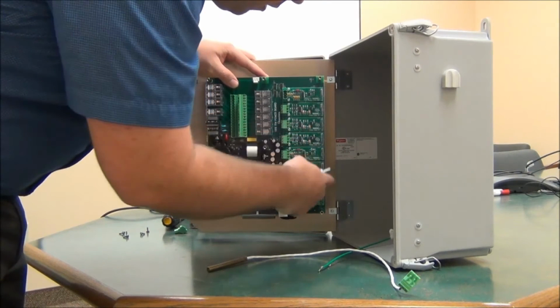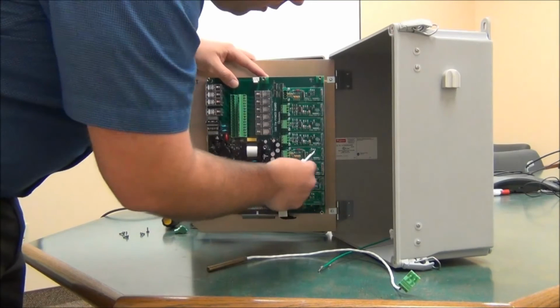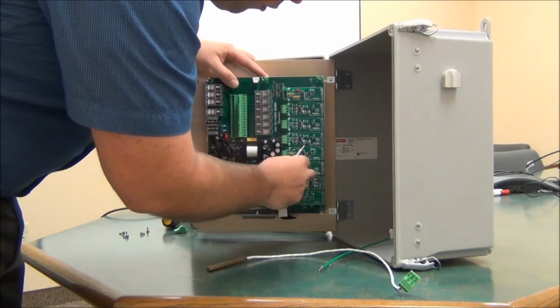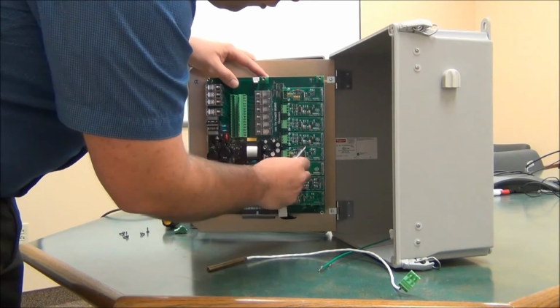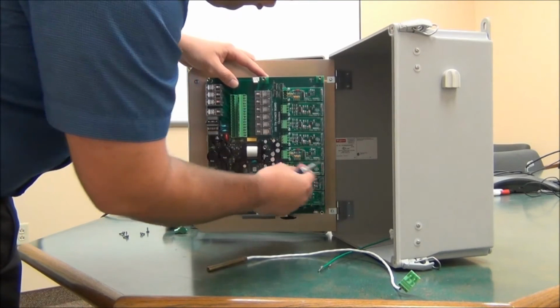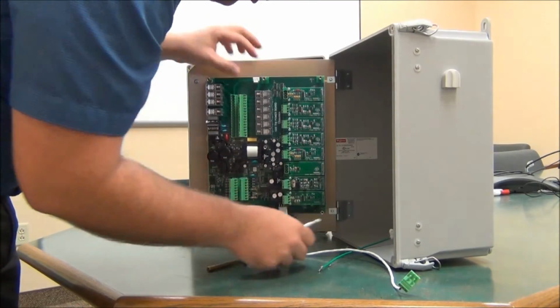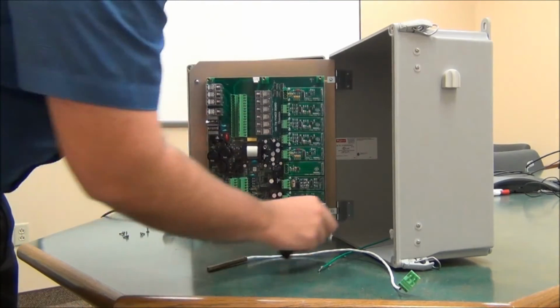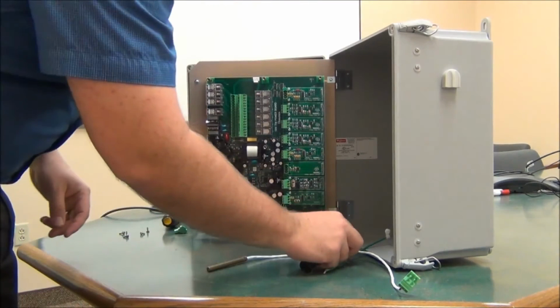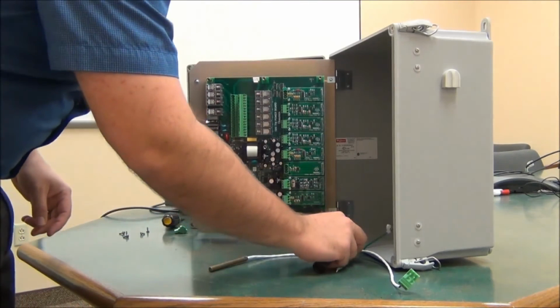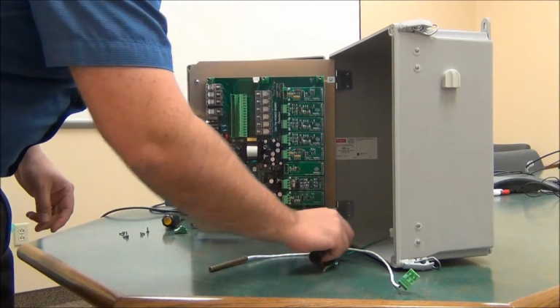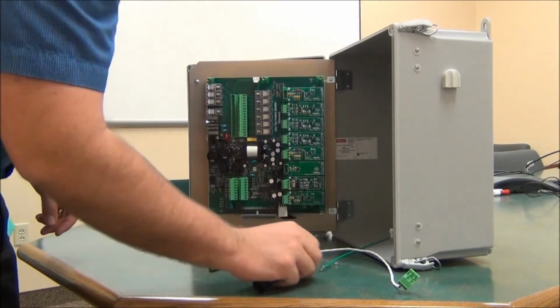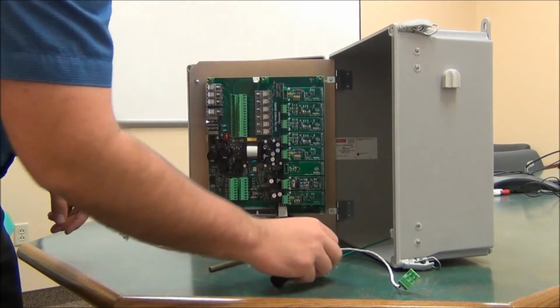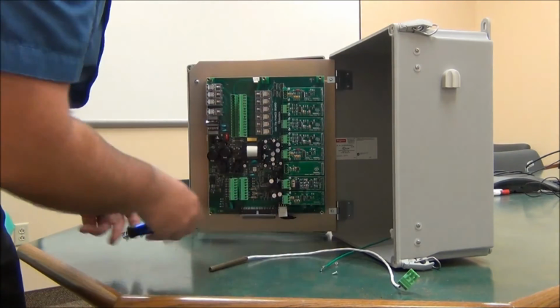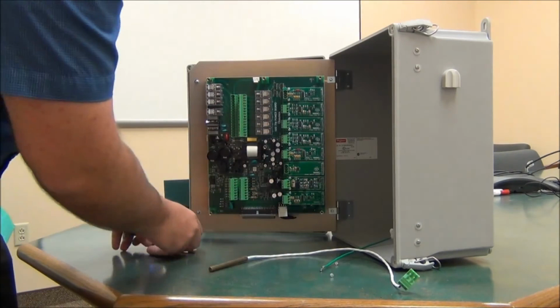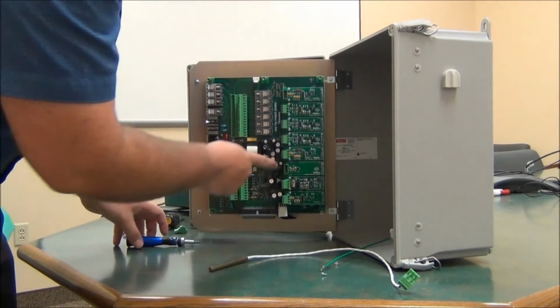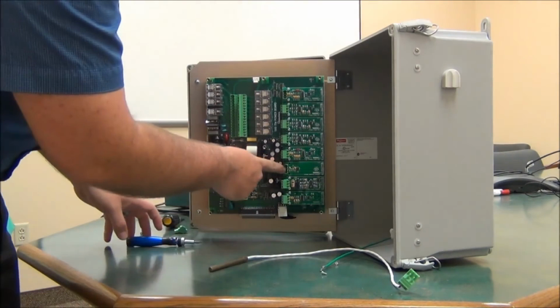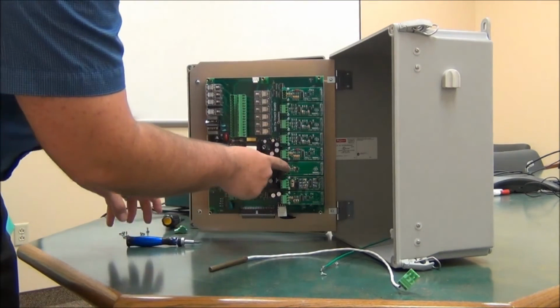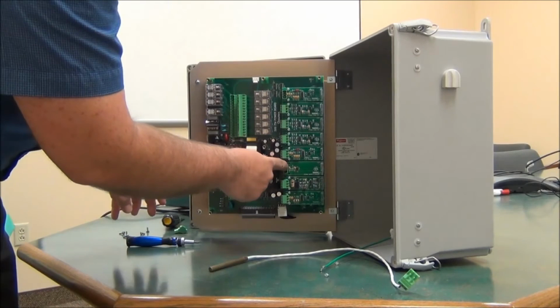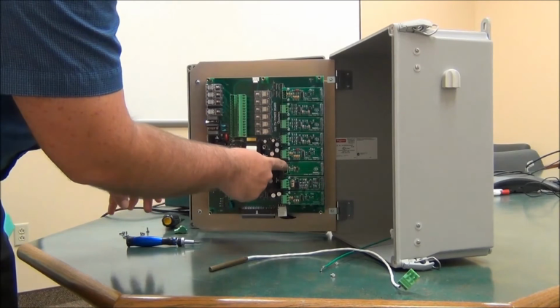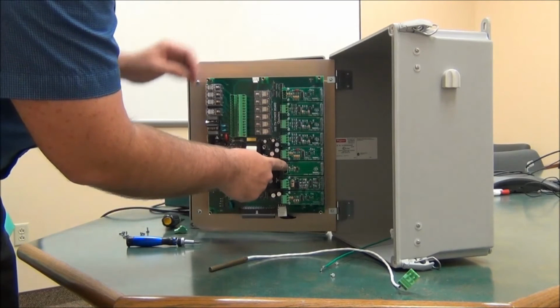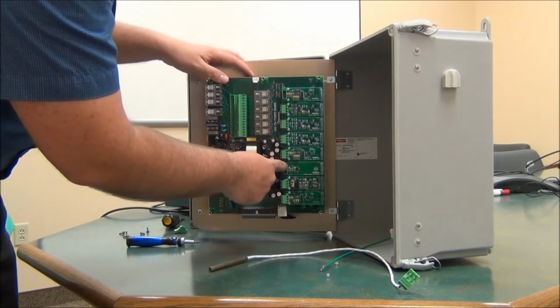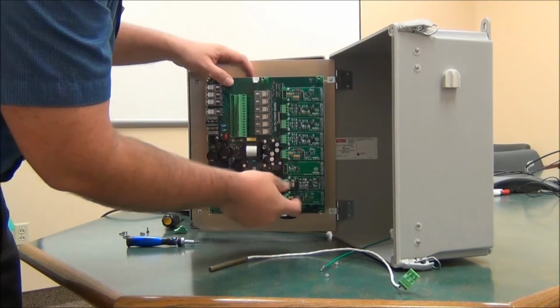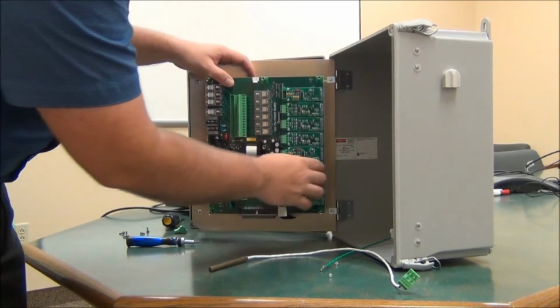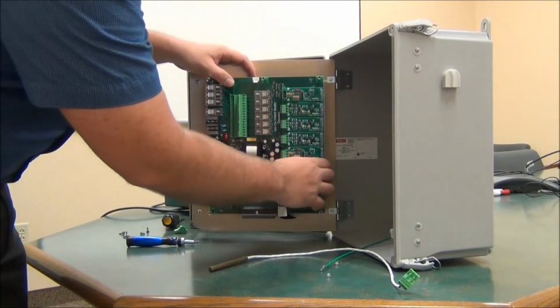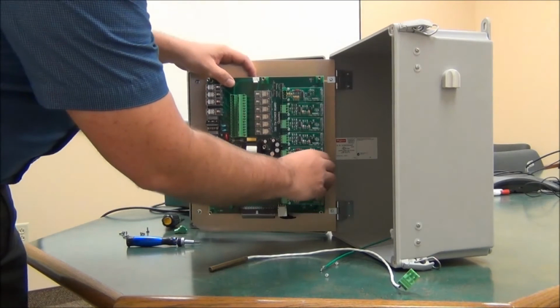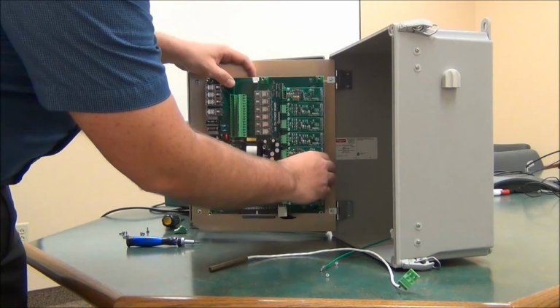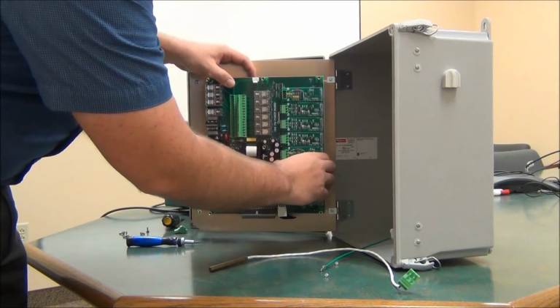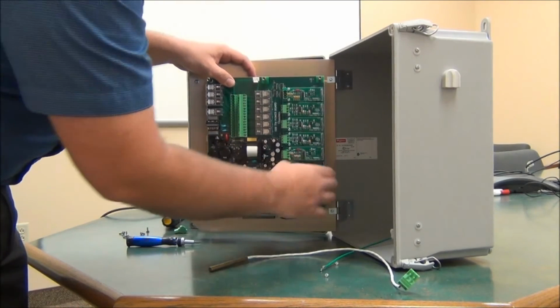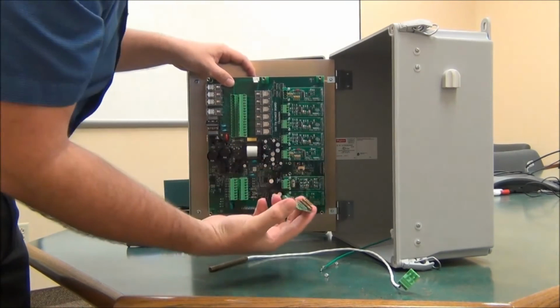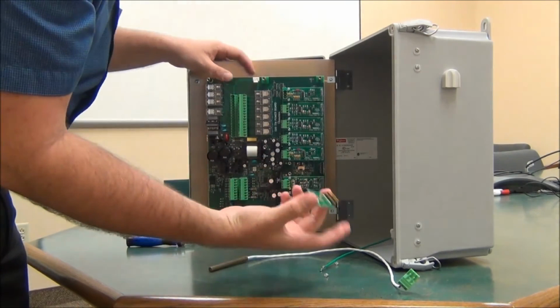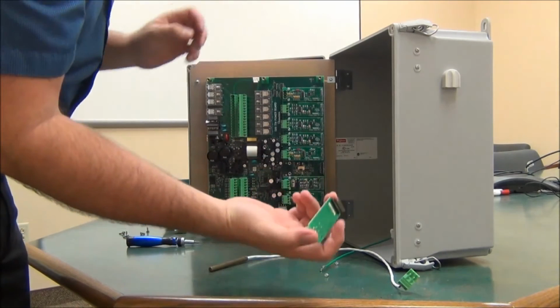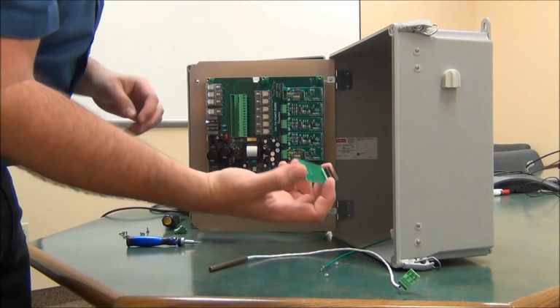I removed two screws from the input module — I found it right back here. Once I've done that, I can just unplug the input card.